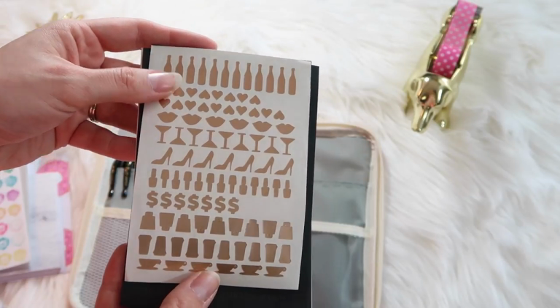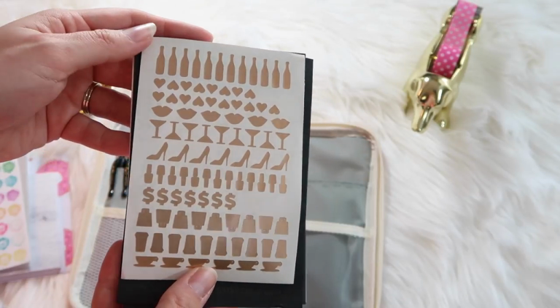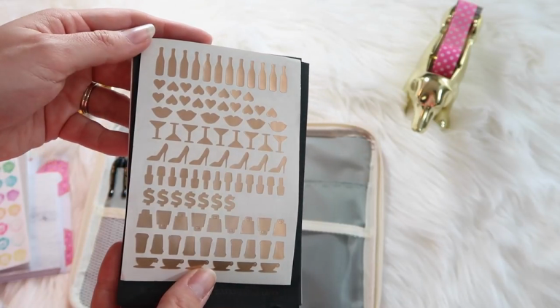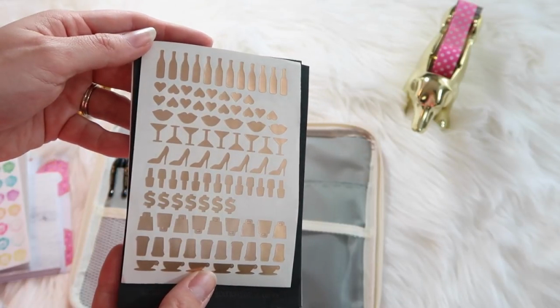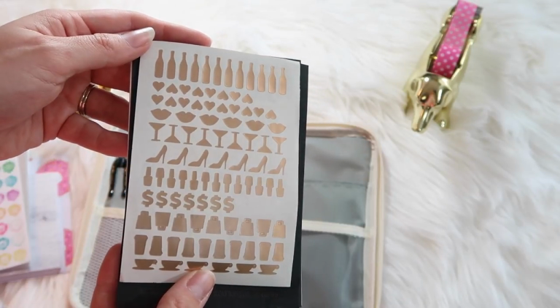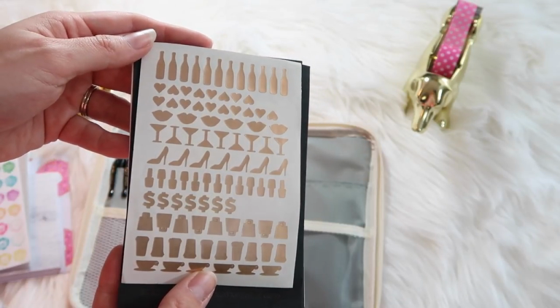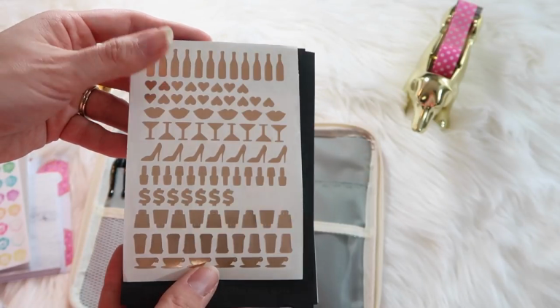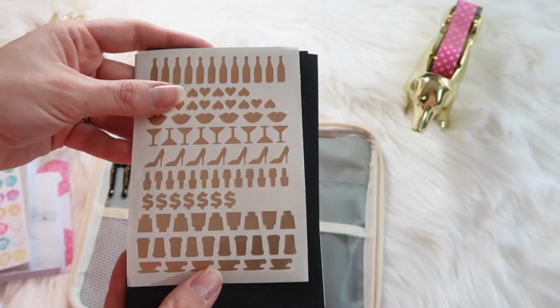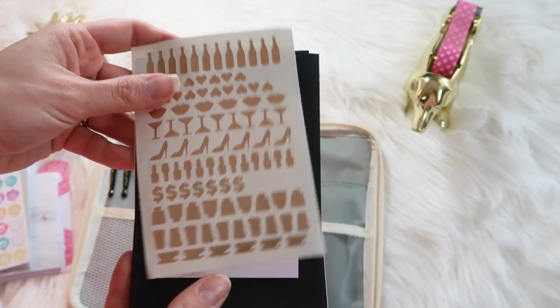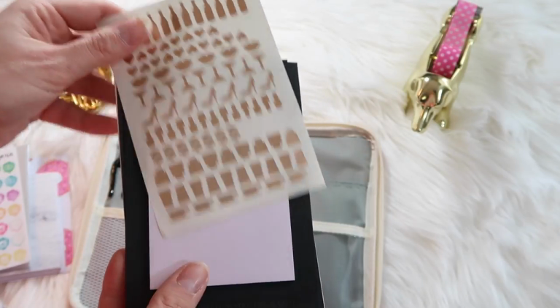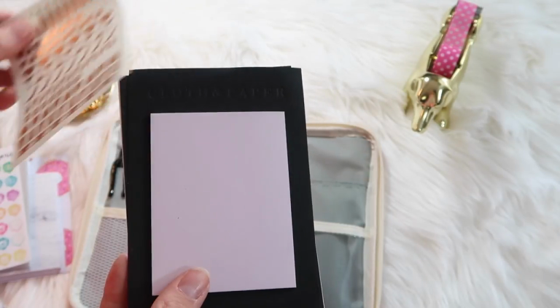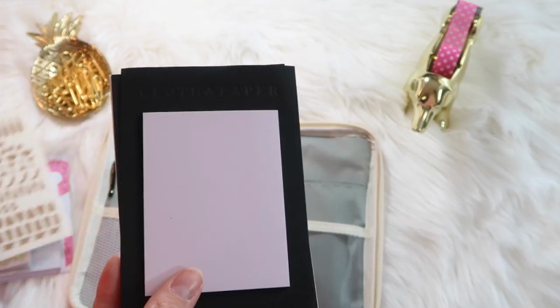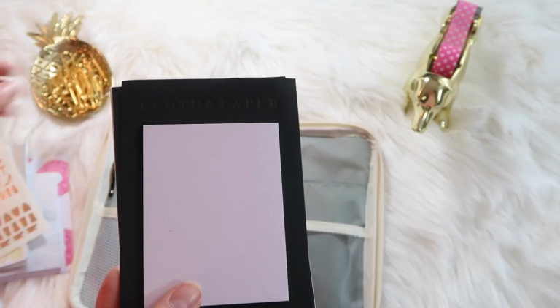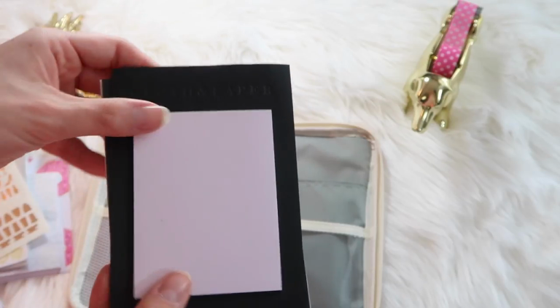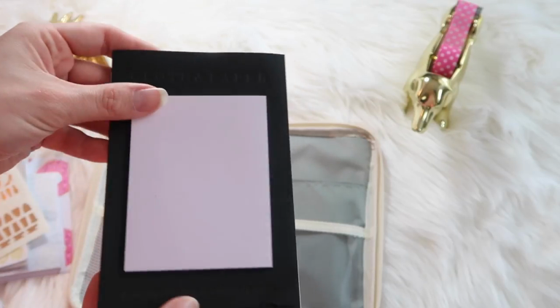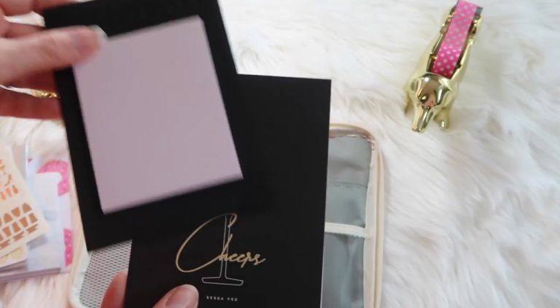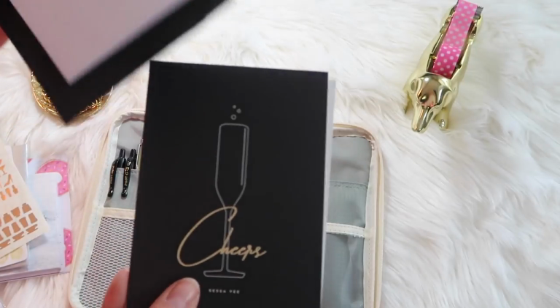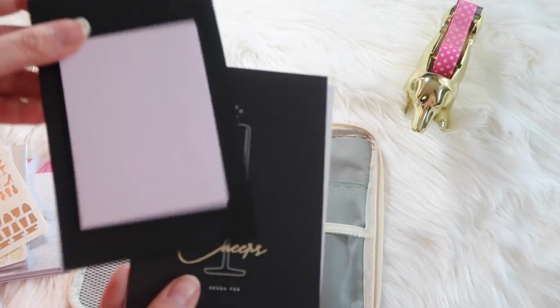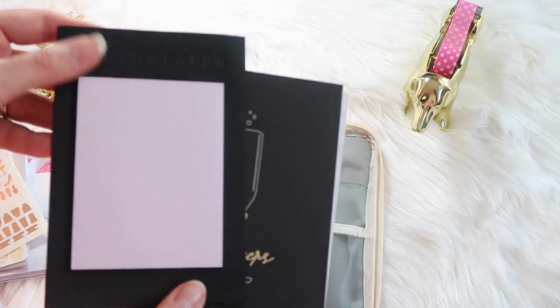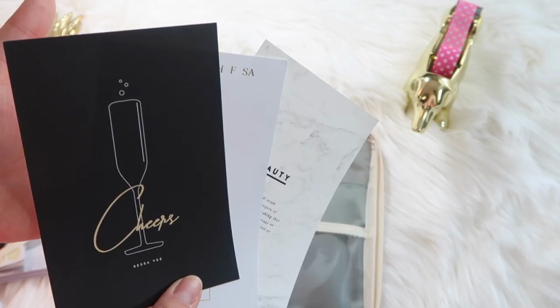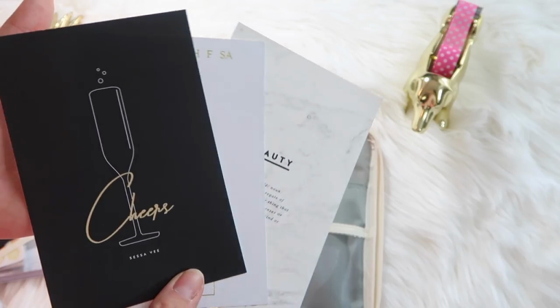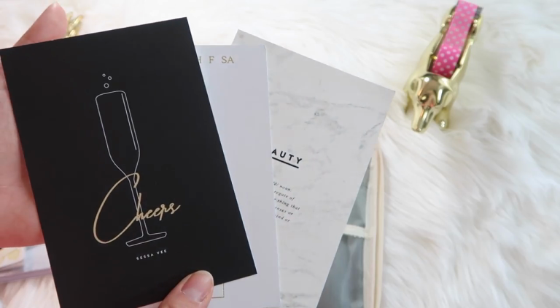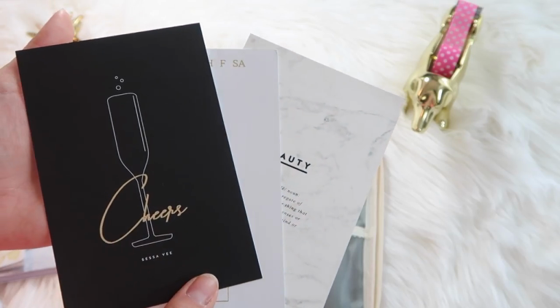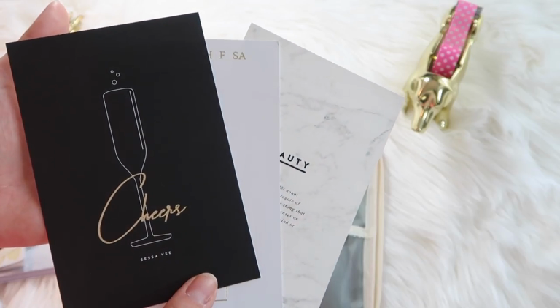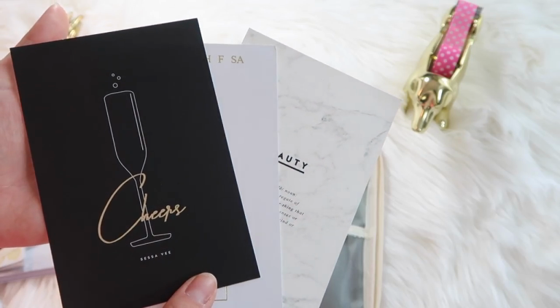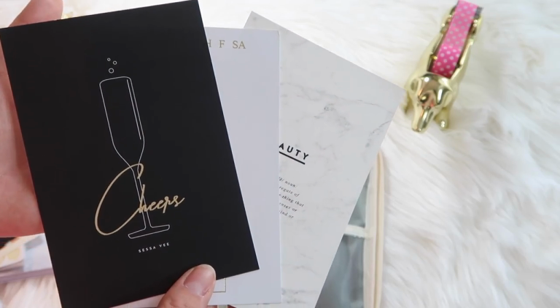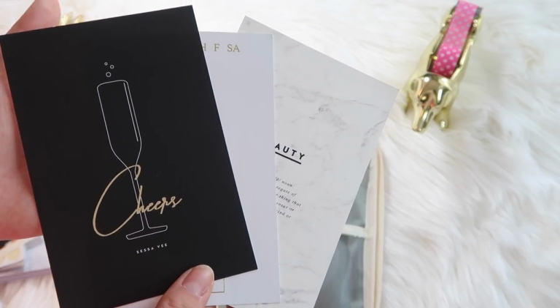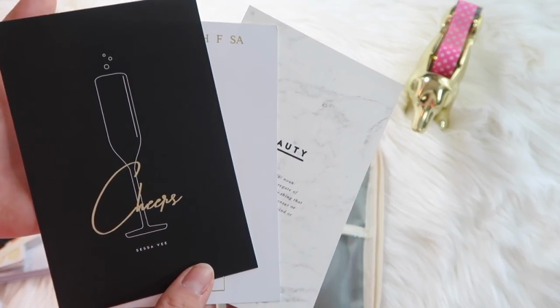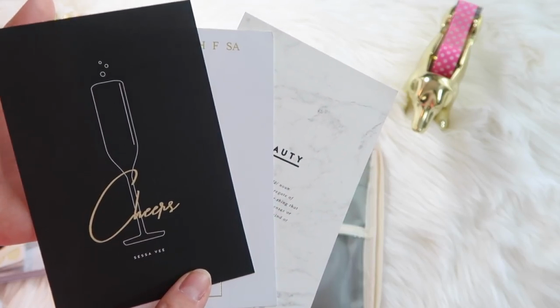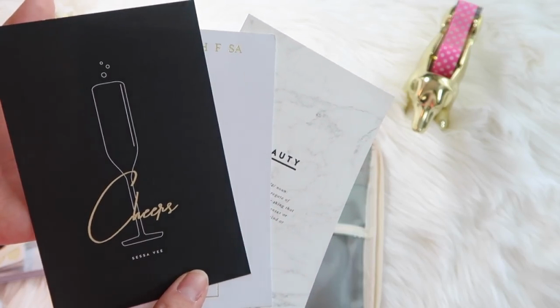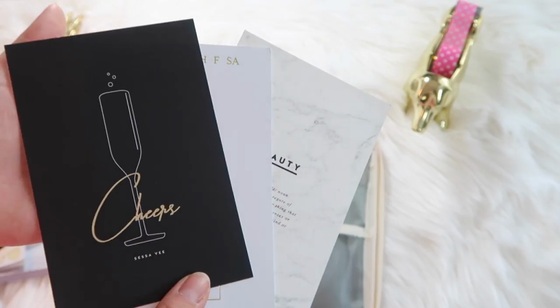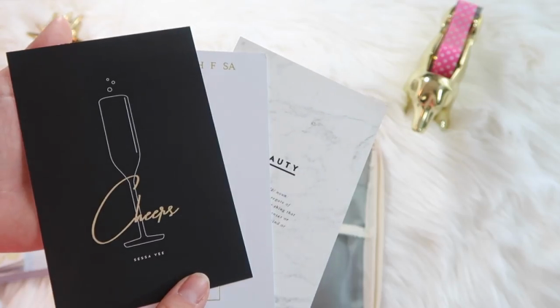Here are some stickers from Simple Papery — I'm not sure if she sells these anymore, they're quite old. And these are my Sessa V ones that I absolutely love; I love her gold foil stickers. Some more sticky notes from Cloth and Paper, and then some cards that I got from Sessa V.